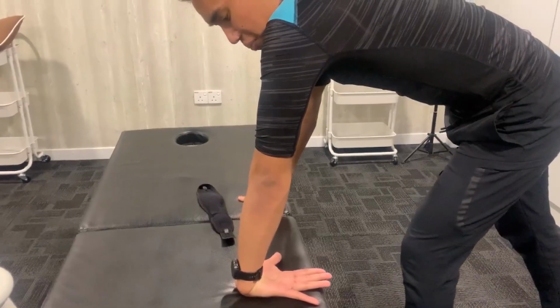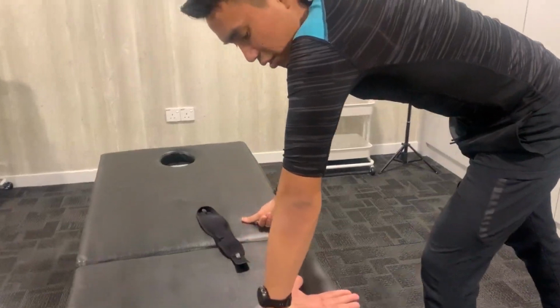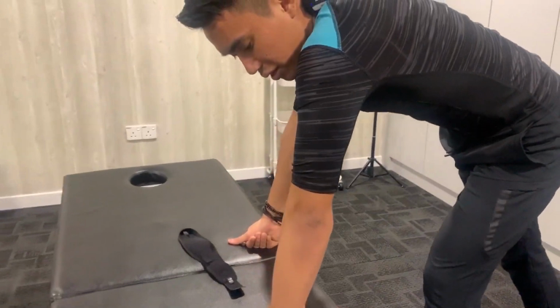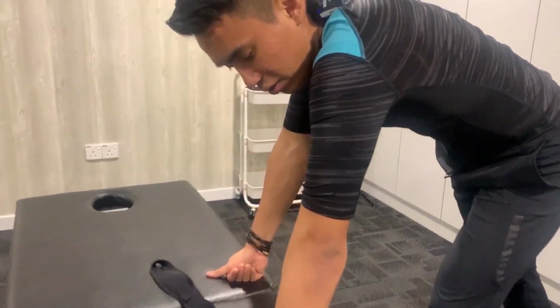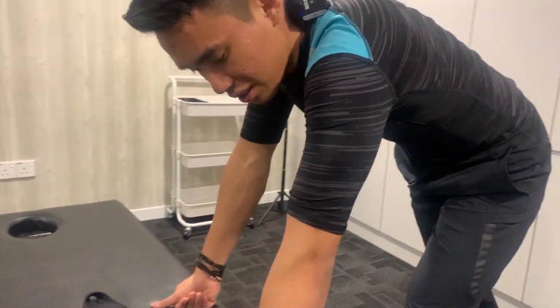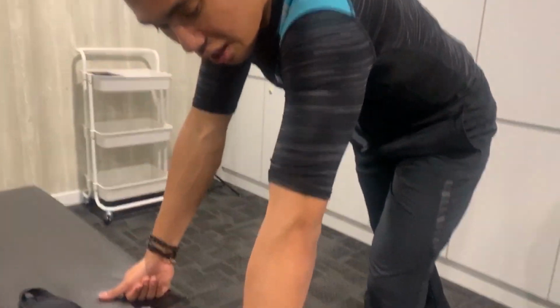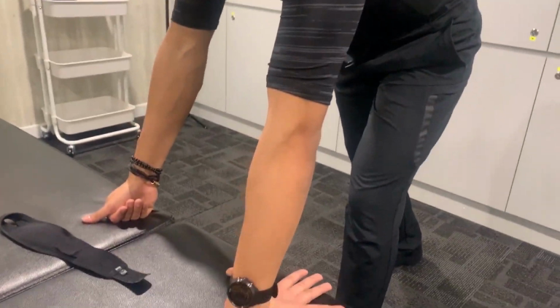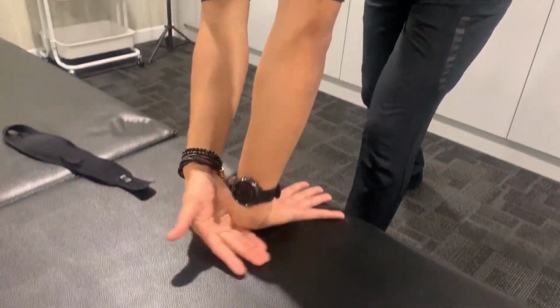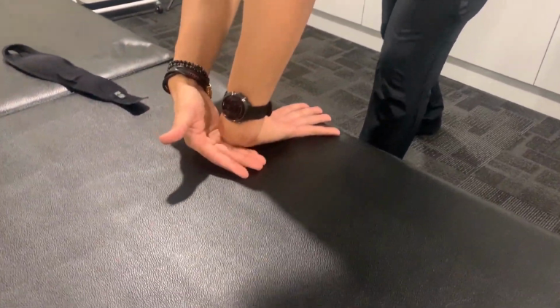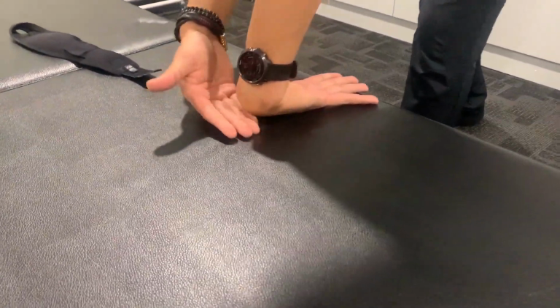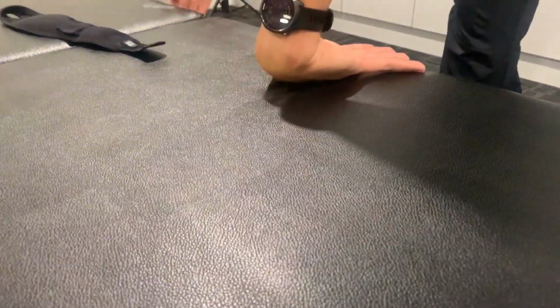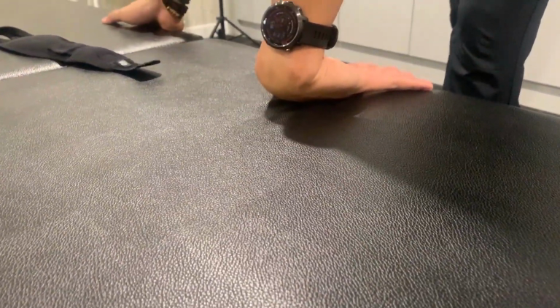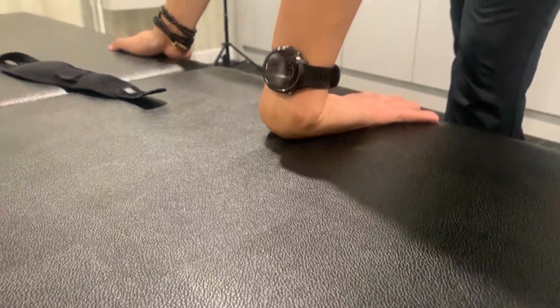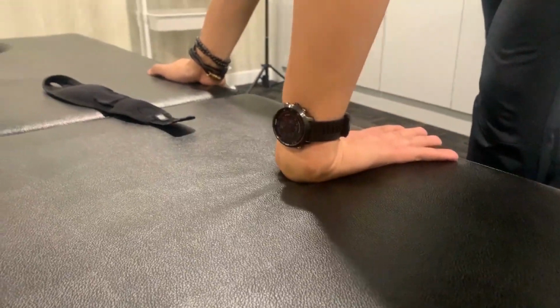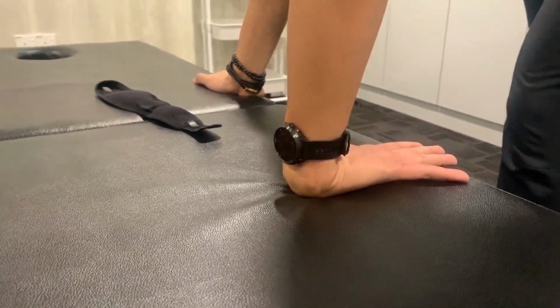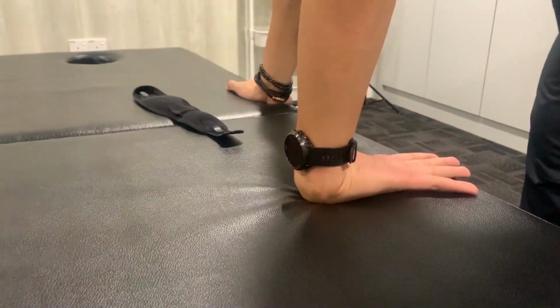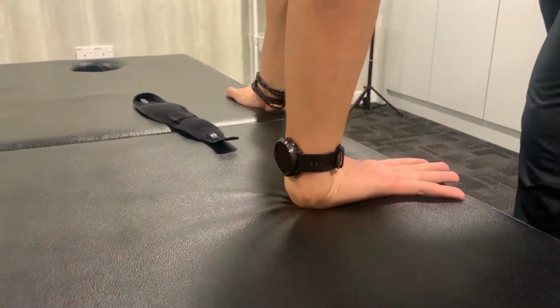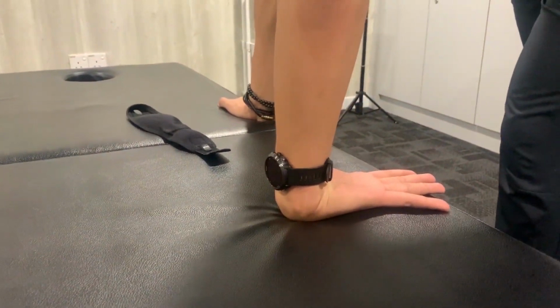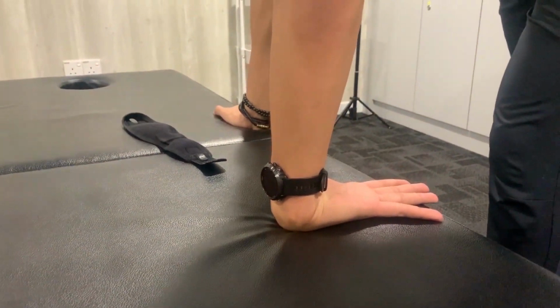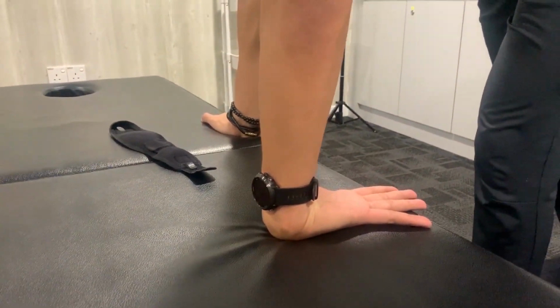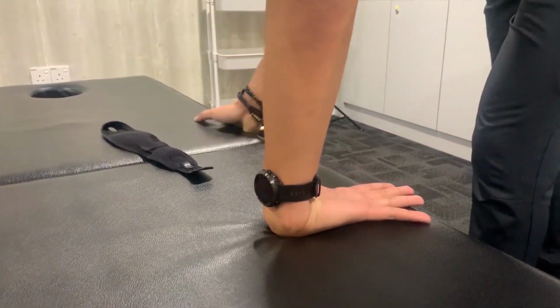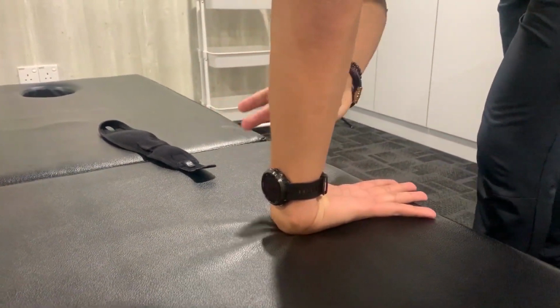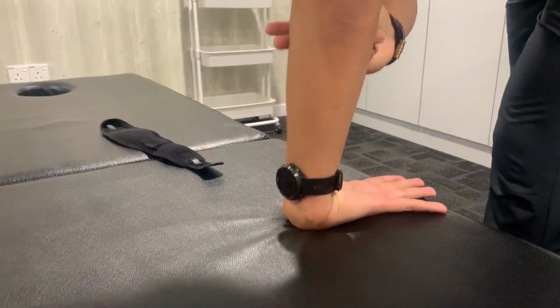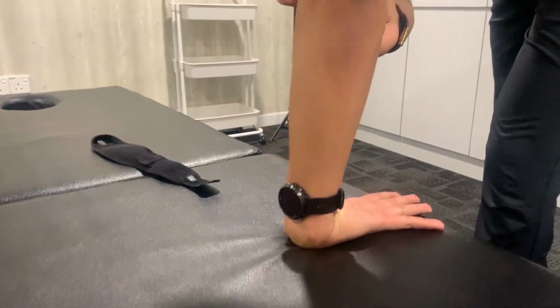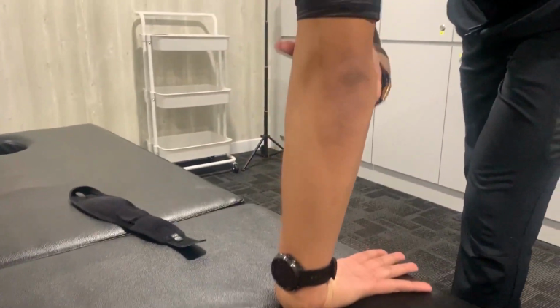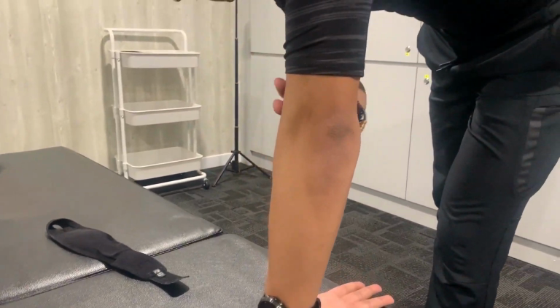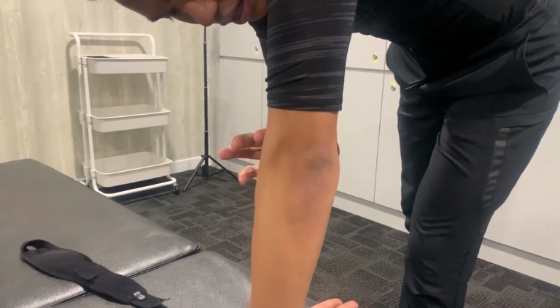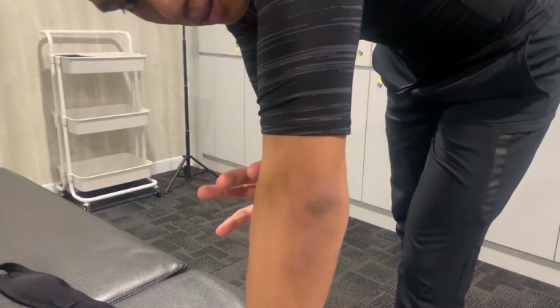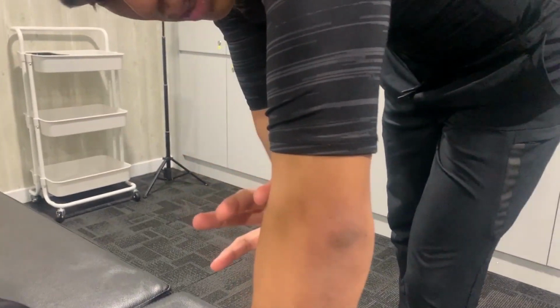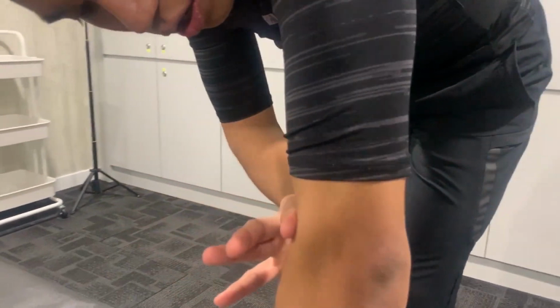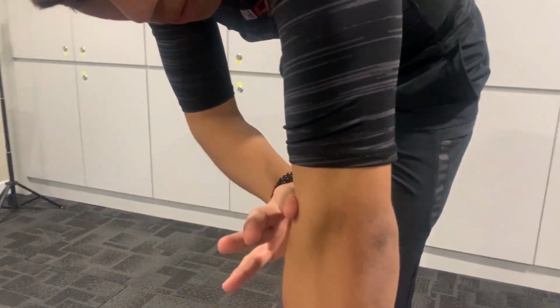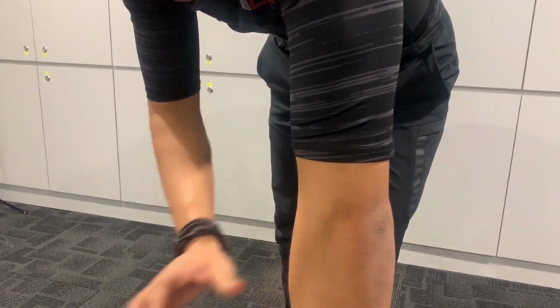A lot of people tend to do this wrong. Make sure your wrist must be touching properly. And also the same thing with the elbow — sometimes it's bent. Try not to bend it. Make sure it's straight.